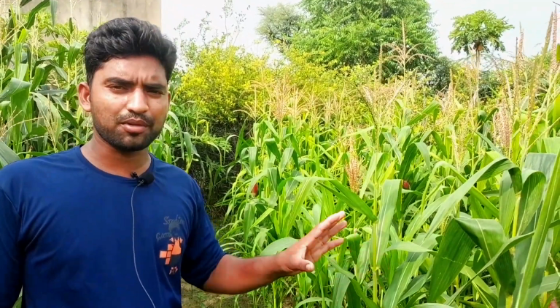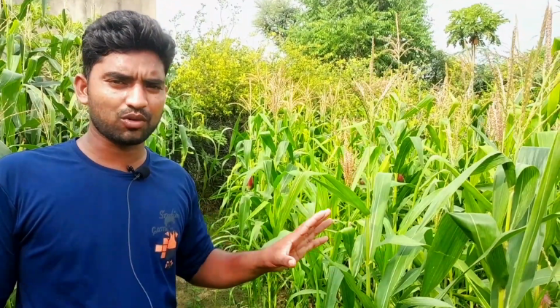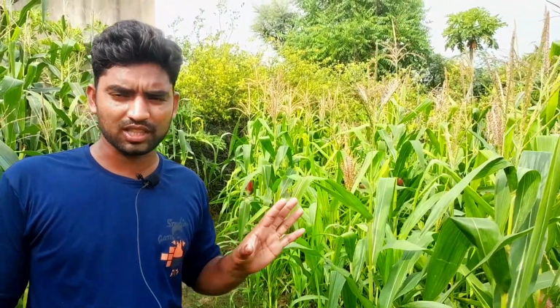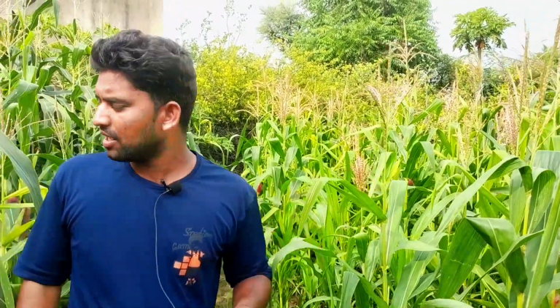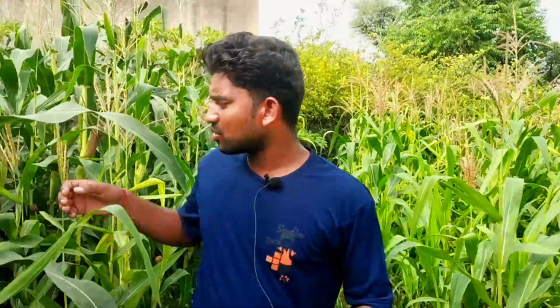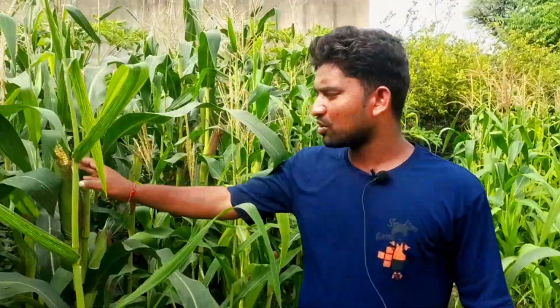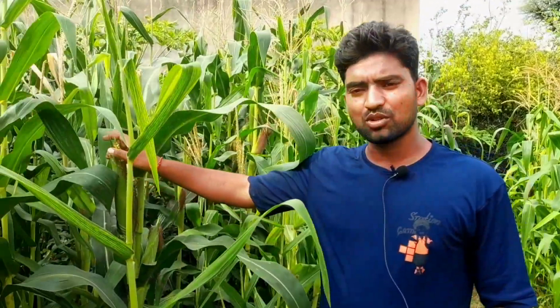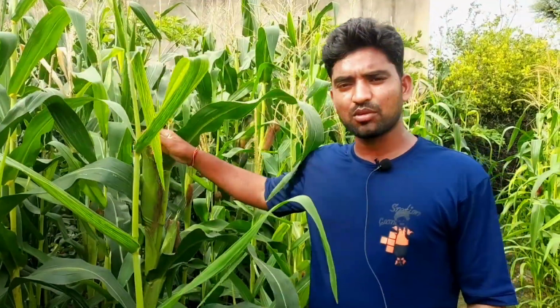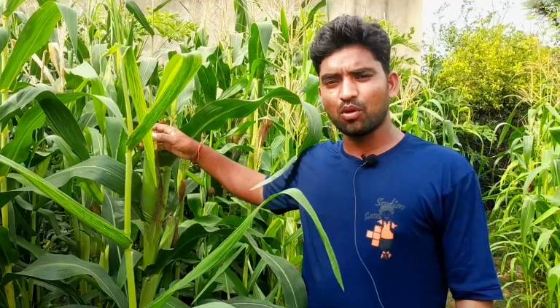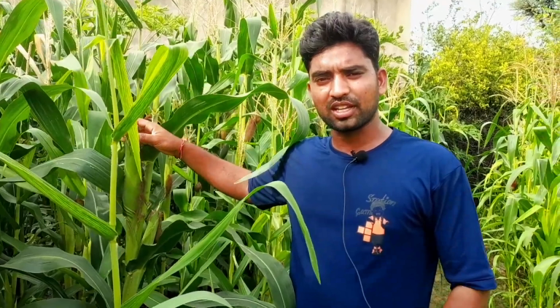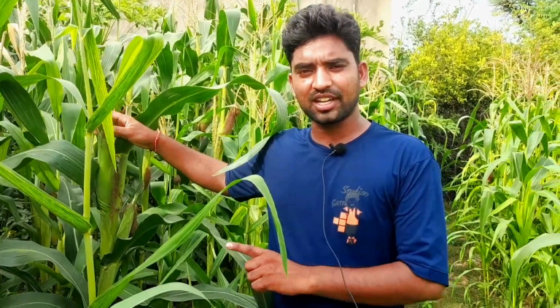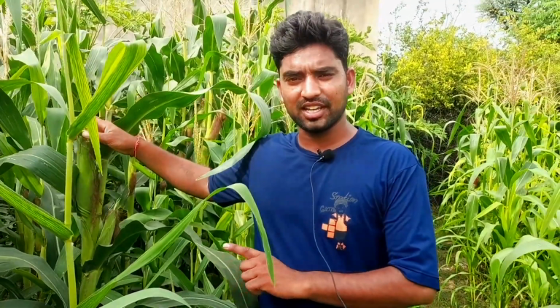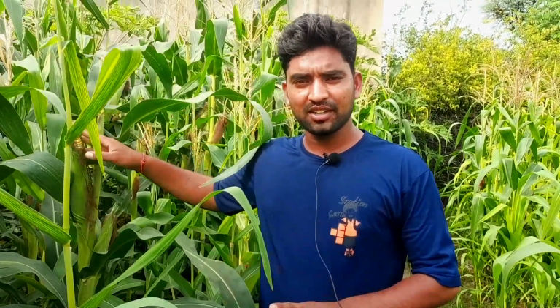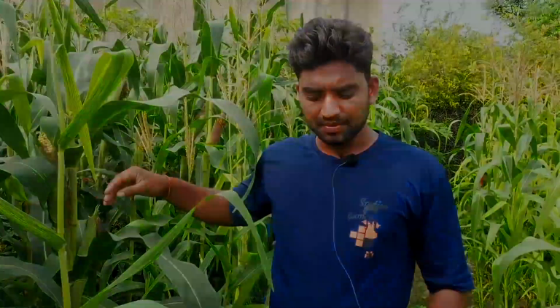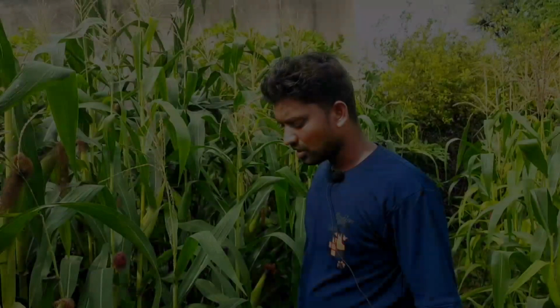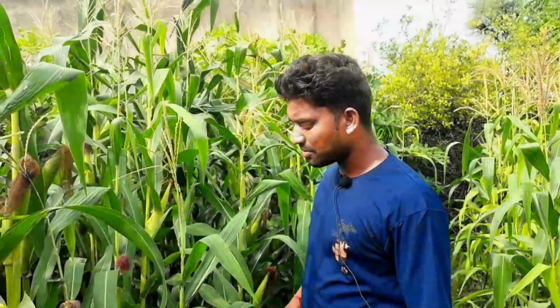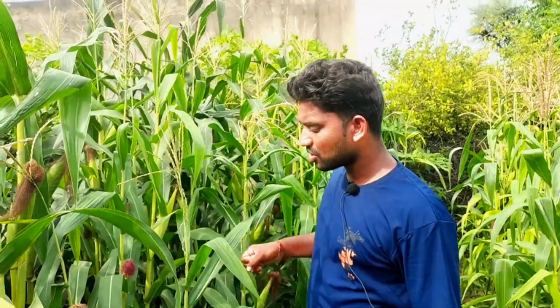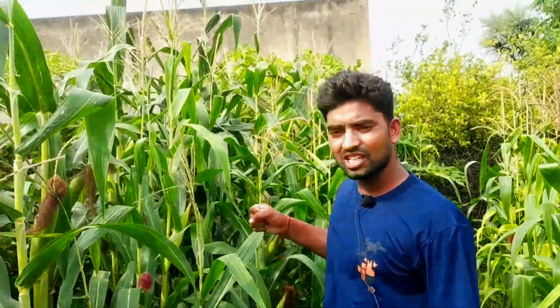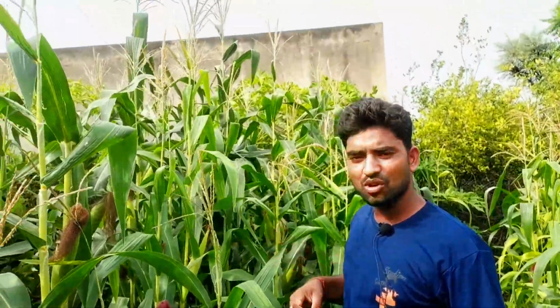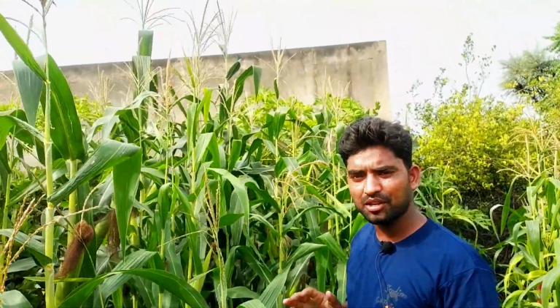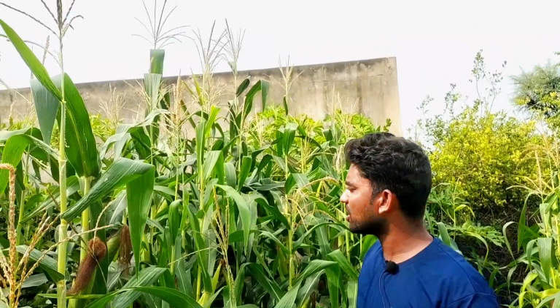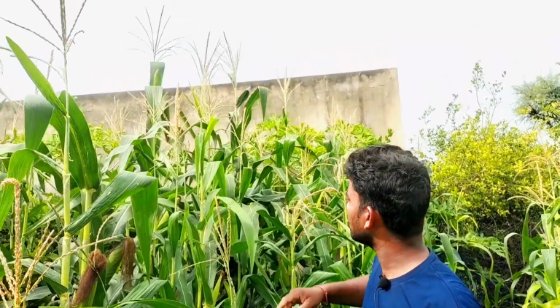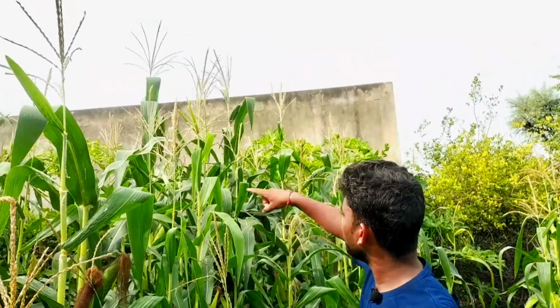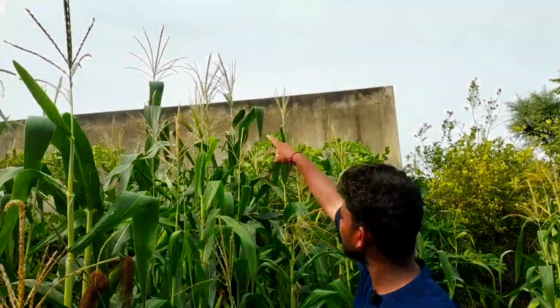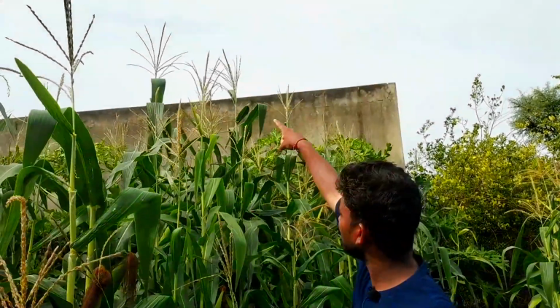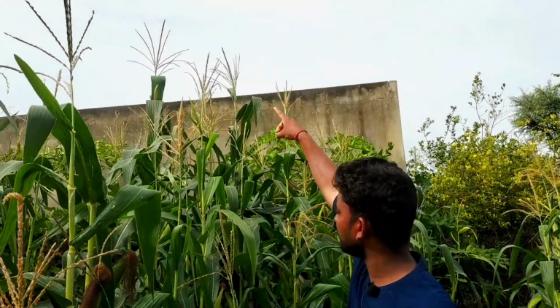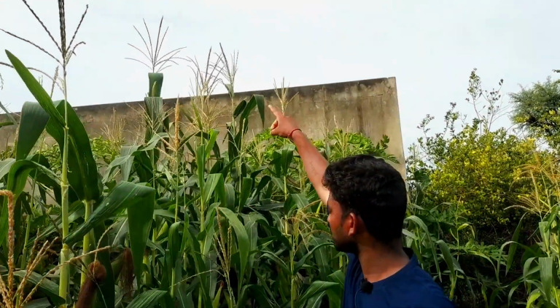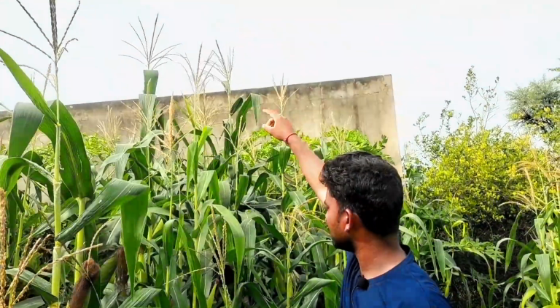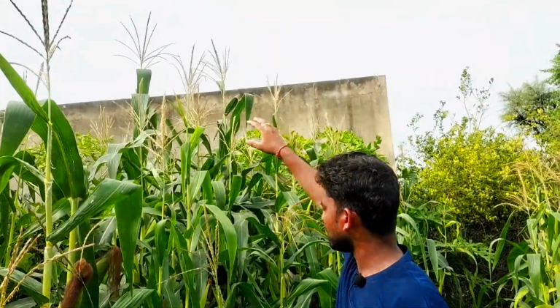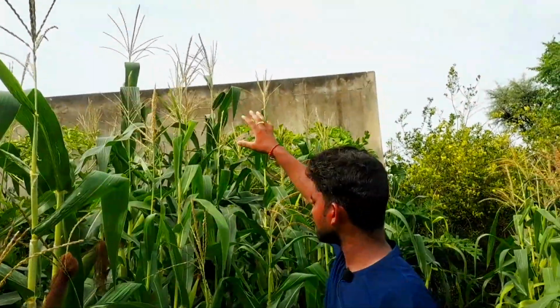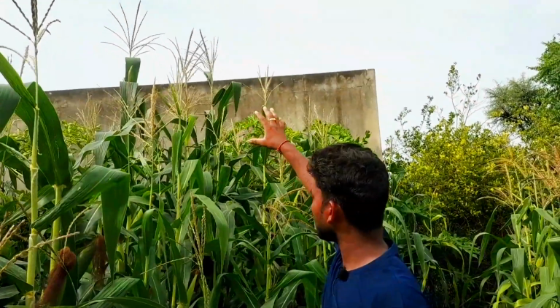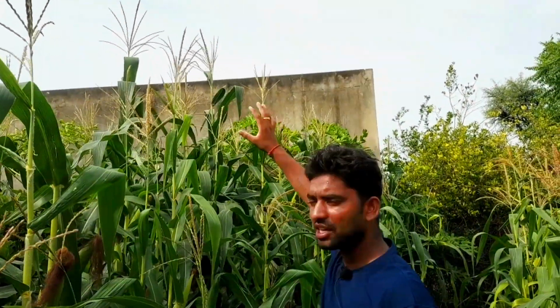This is the Gujarati Buttah, which is just used for boiling as food. If you can see the American Buttah, it has a long length. It has a long length of 10-12 feet.